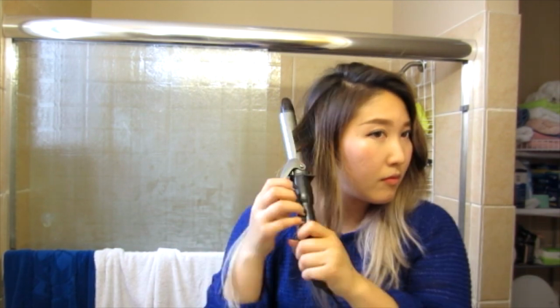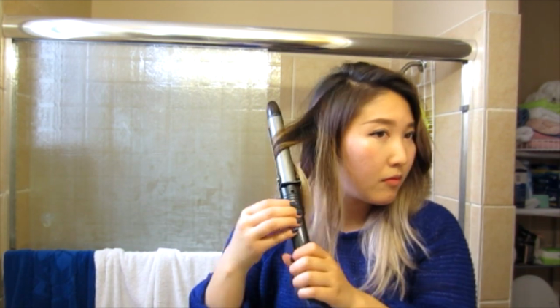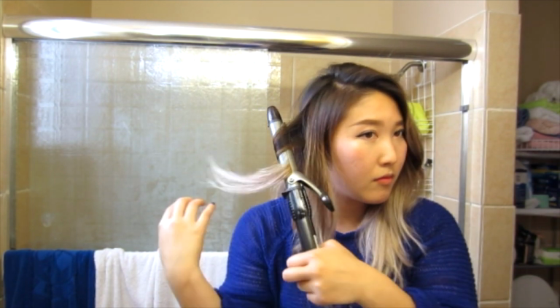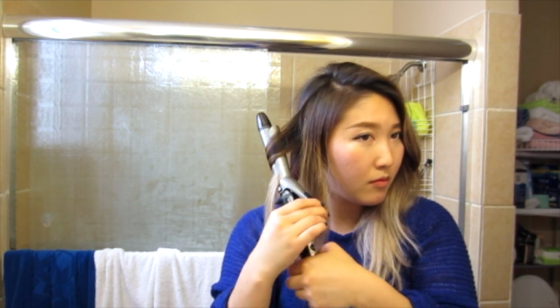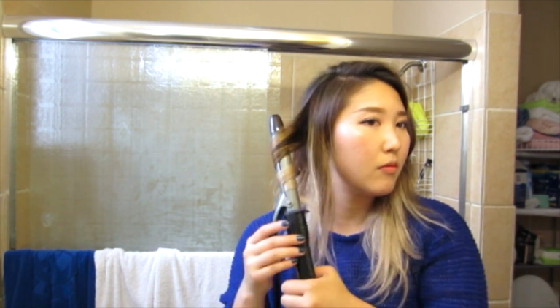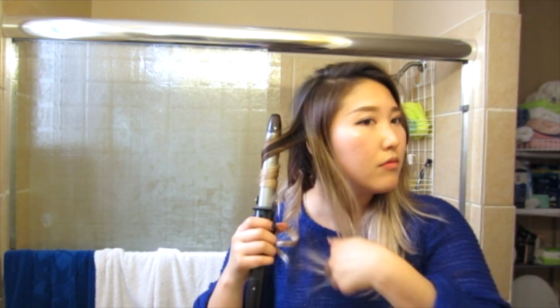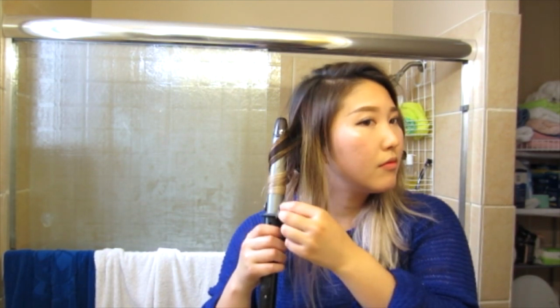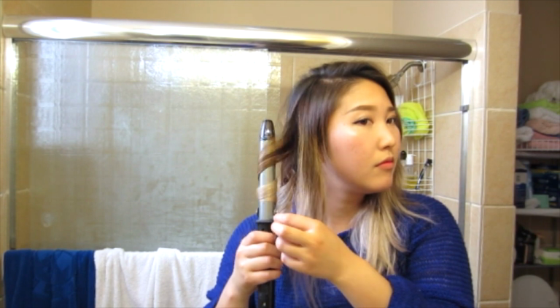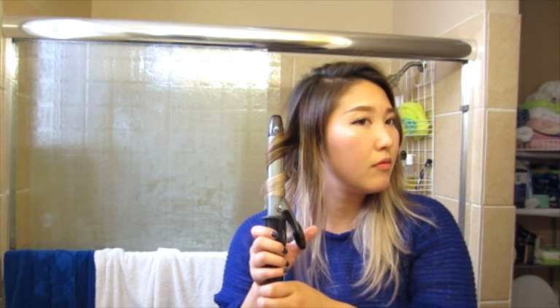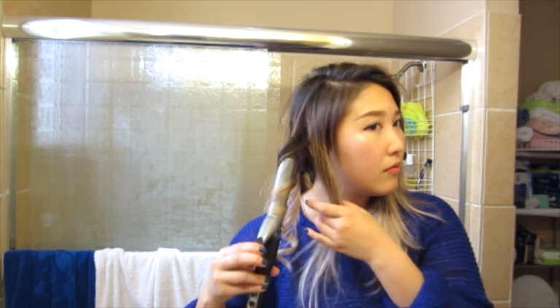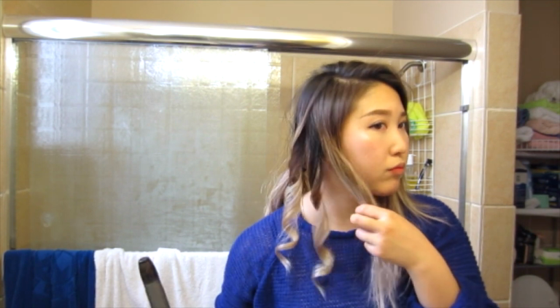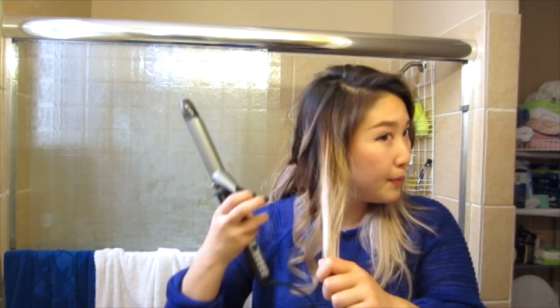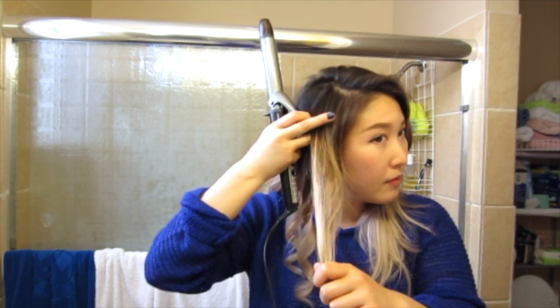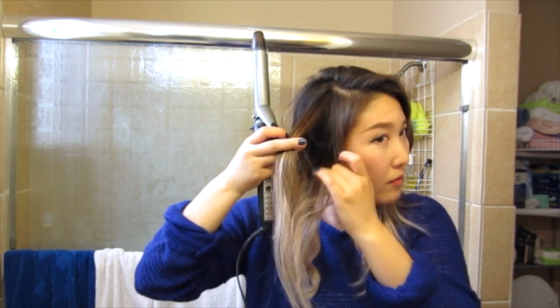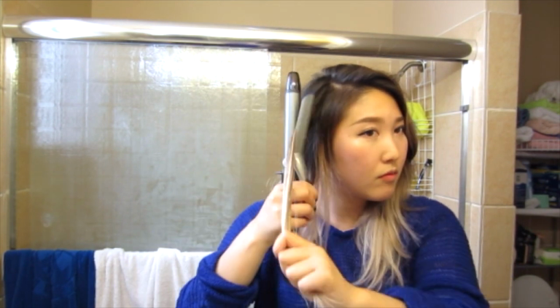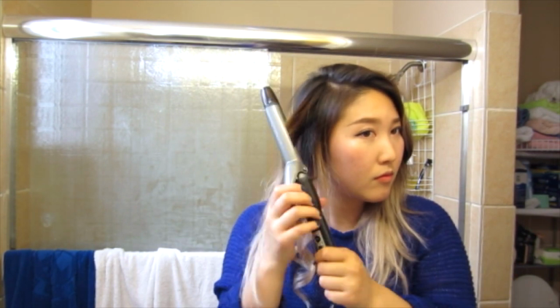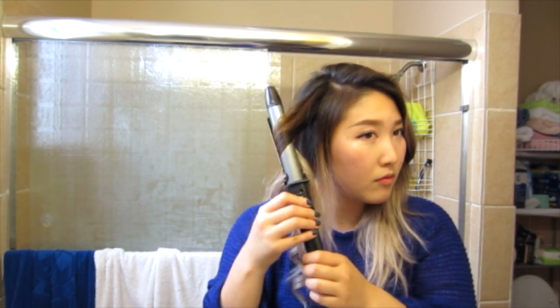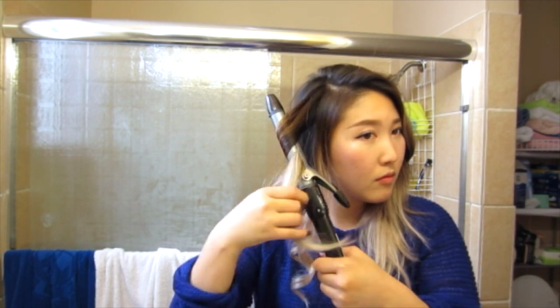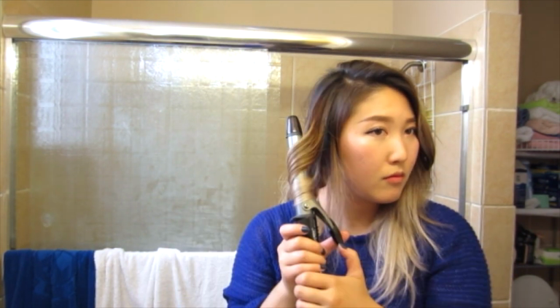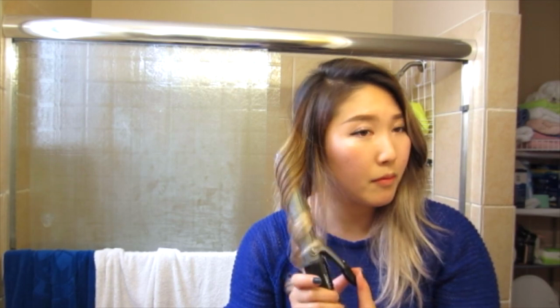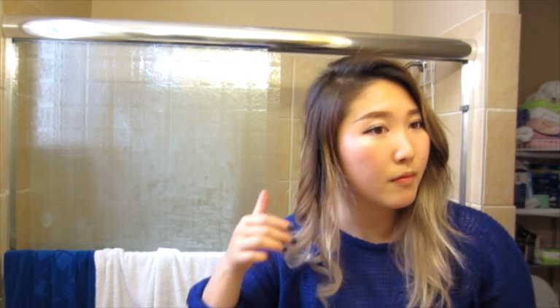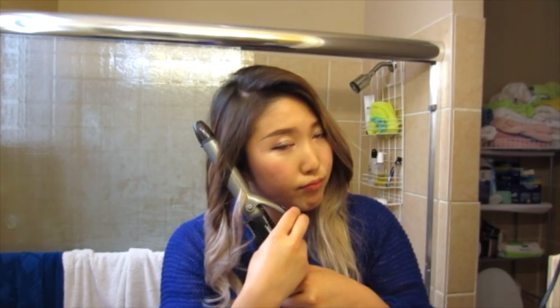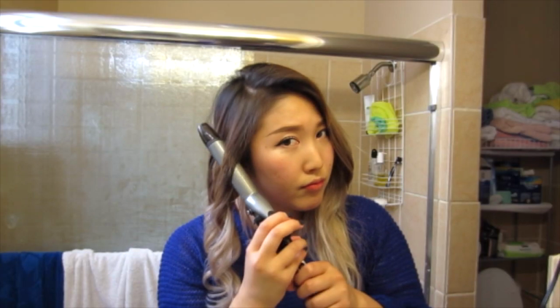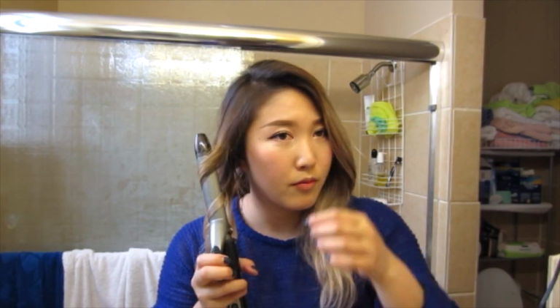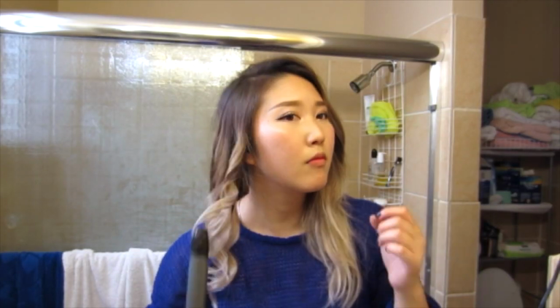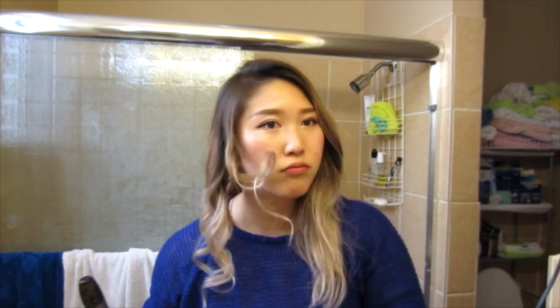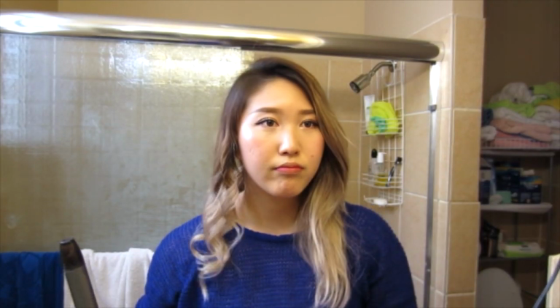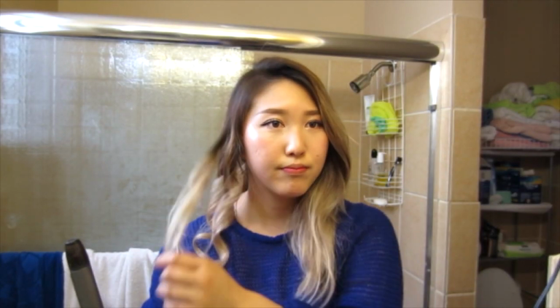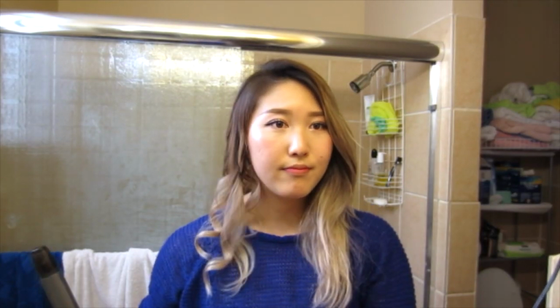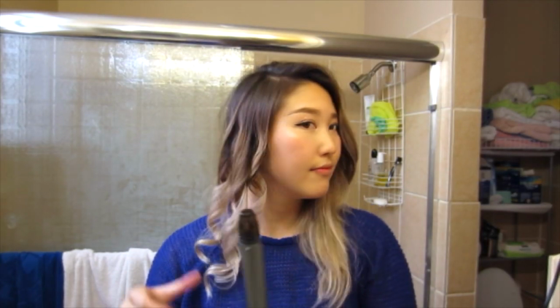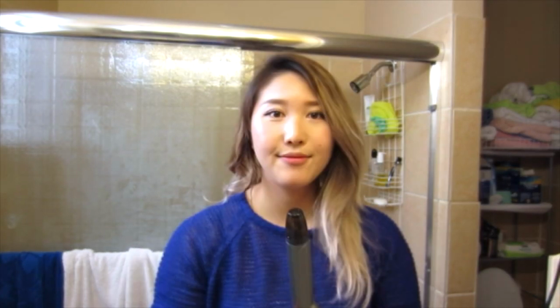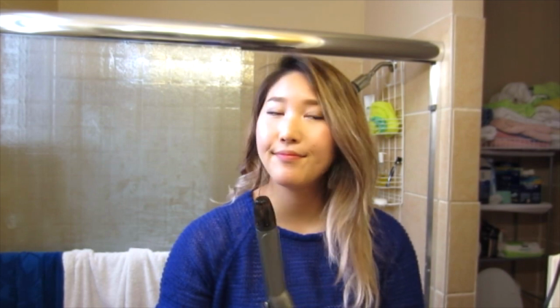As usual, just curl the hair away from your face. This is the part you're going to want to pay special attention to because that's what people are going to see — the tops of your head. So that side's done and on to the next side.